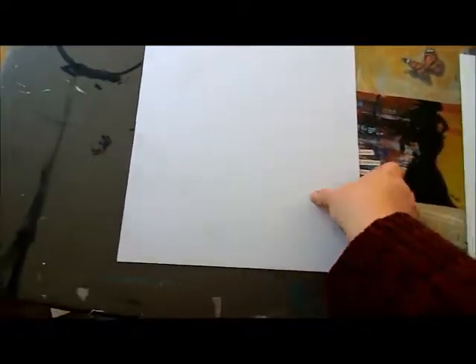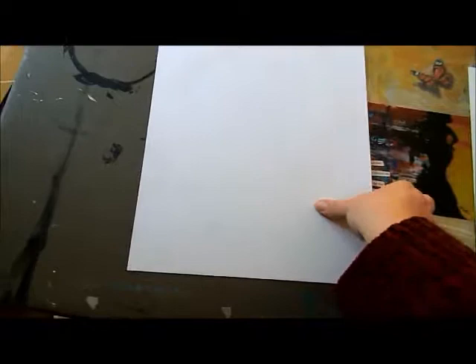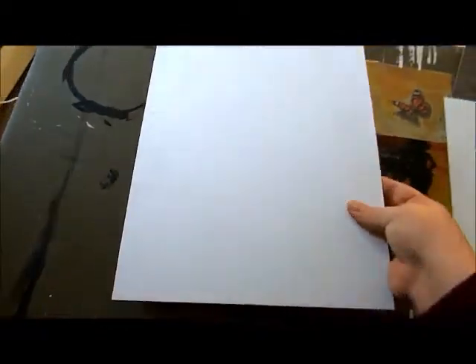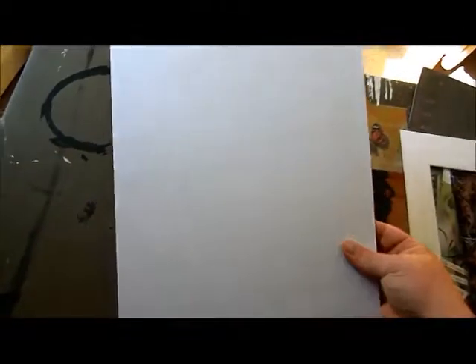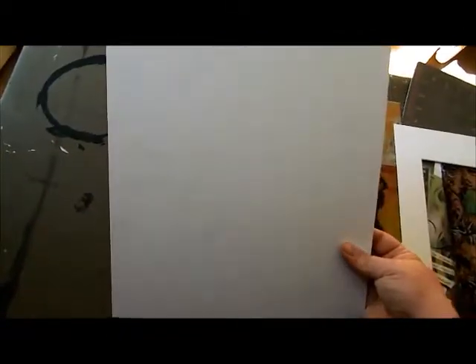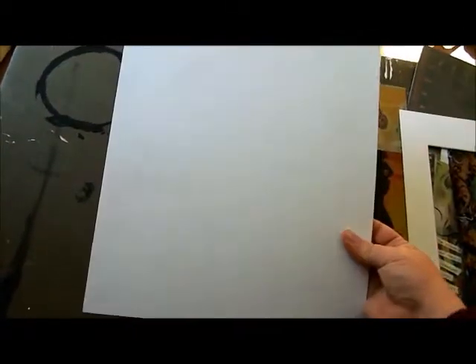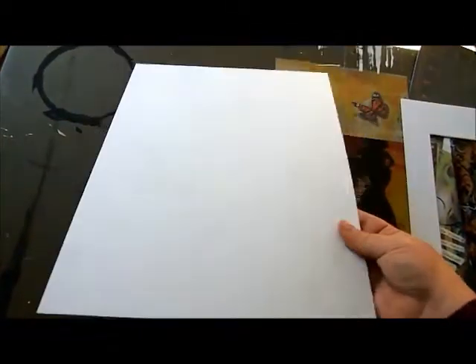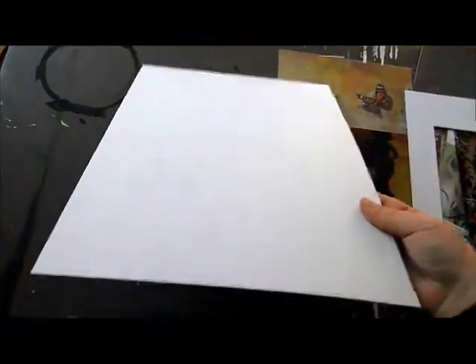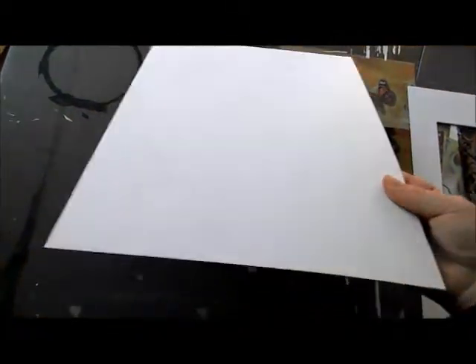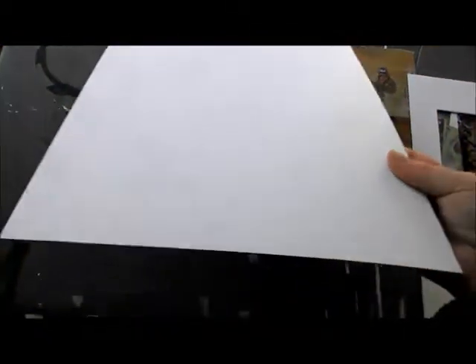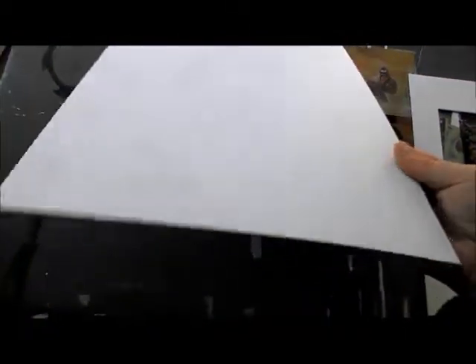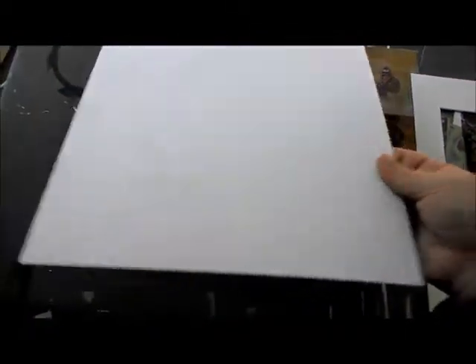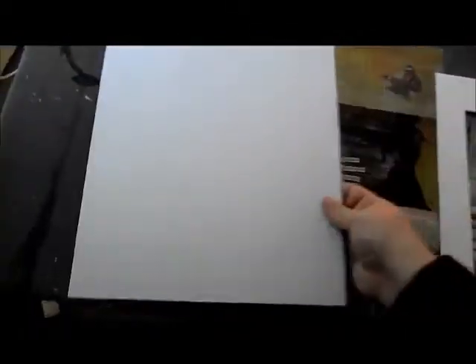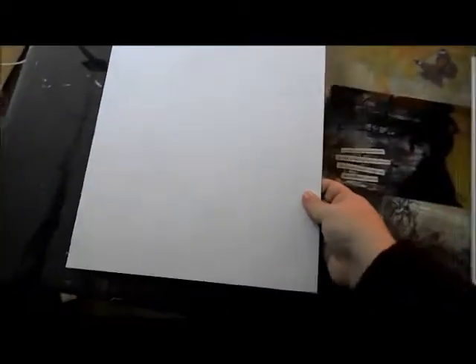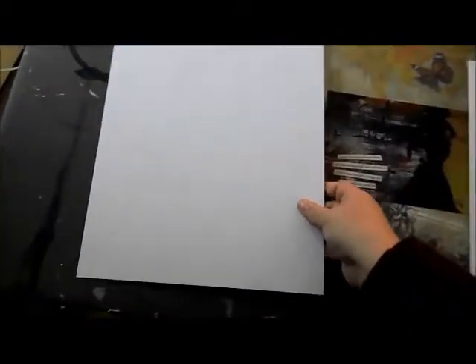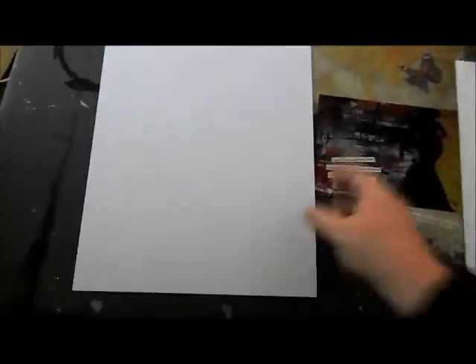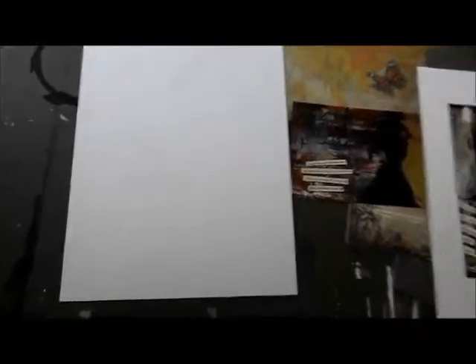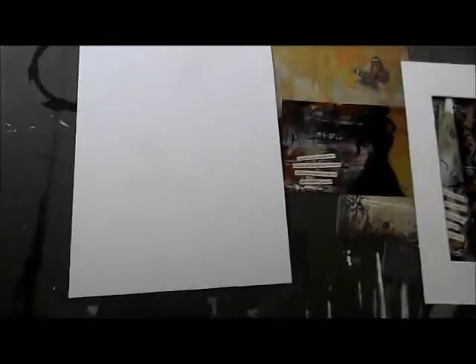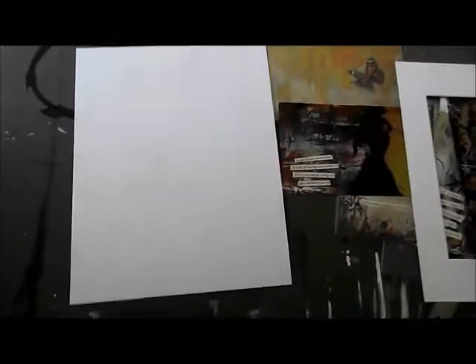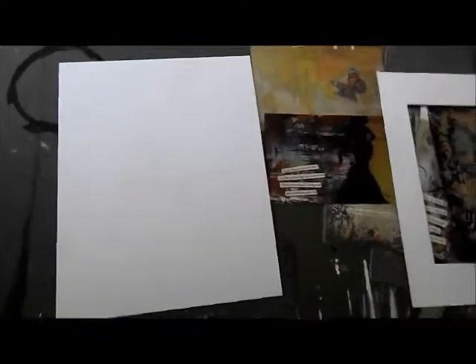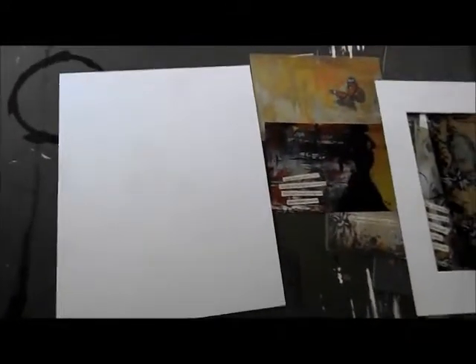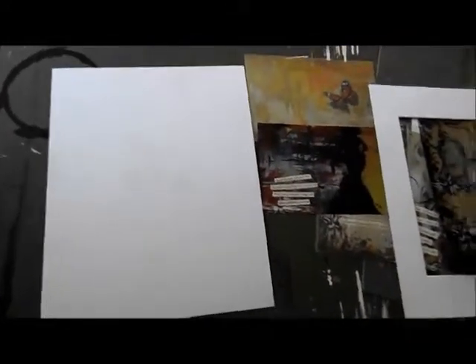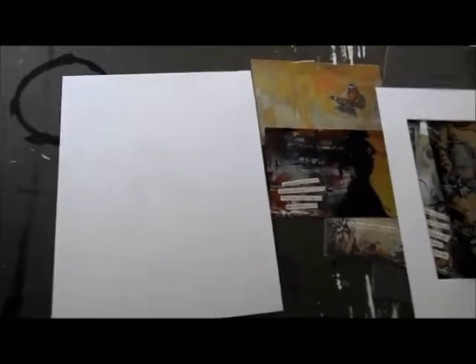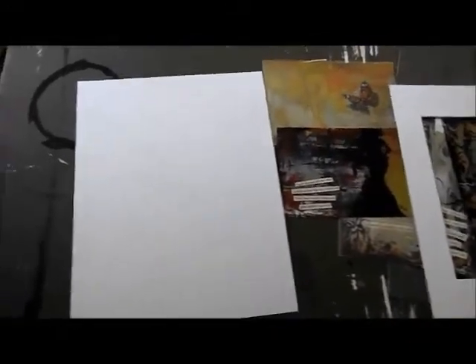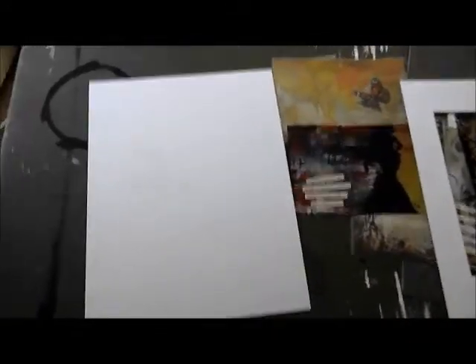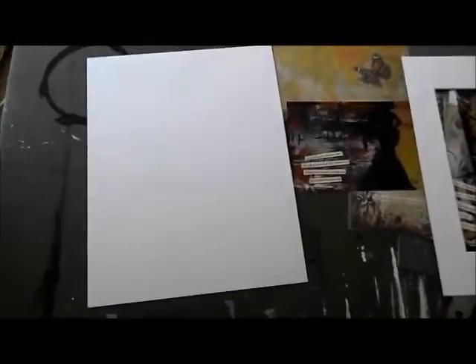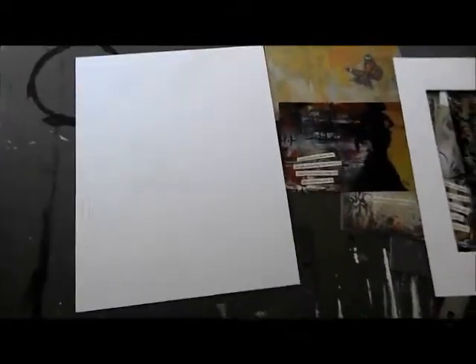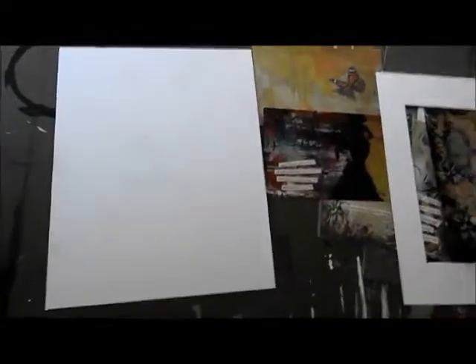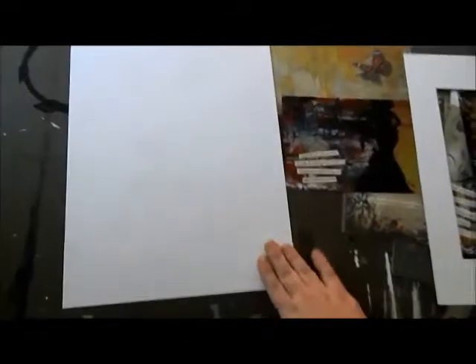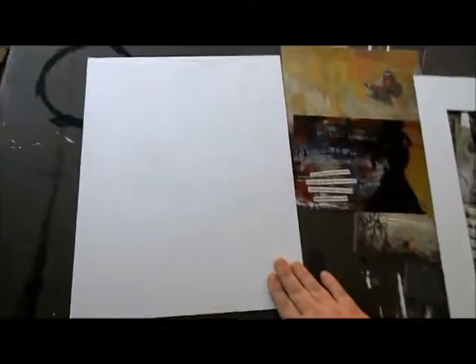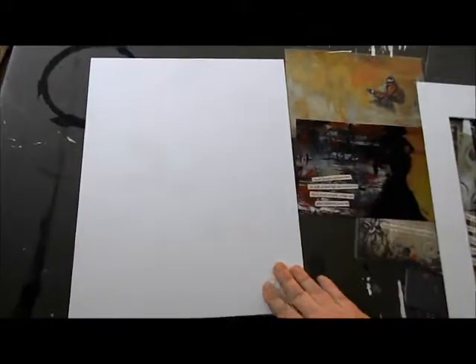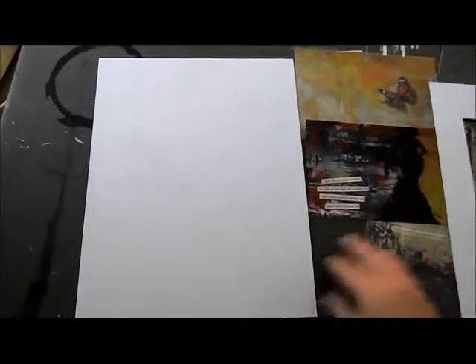Just using this backer board here that comes with any frame — and you don't have to buy a frame that has a mat in it — this is just perfect.